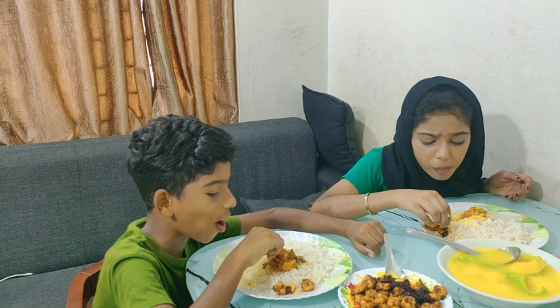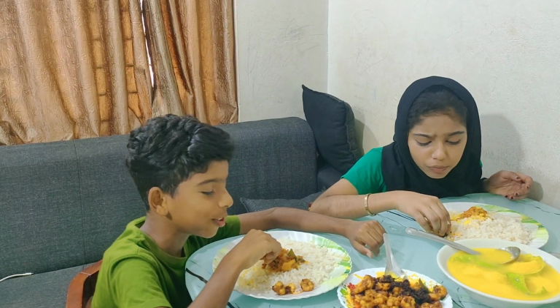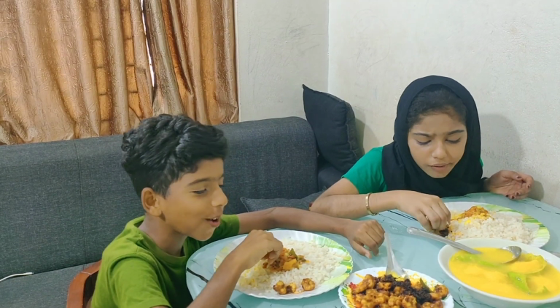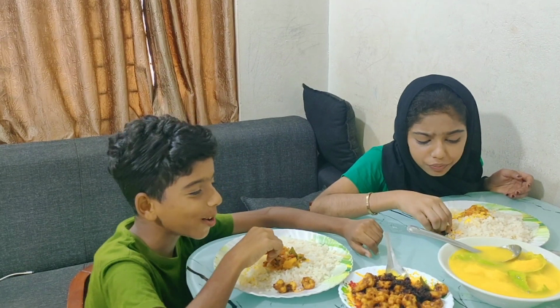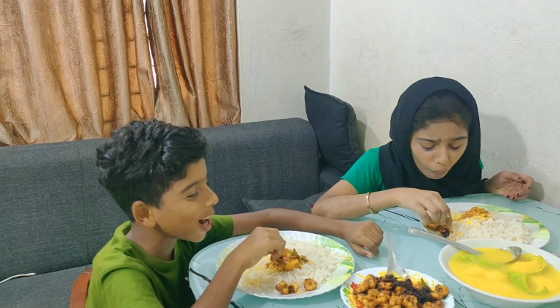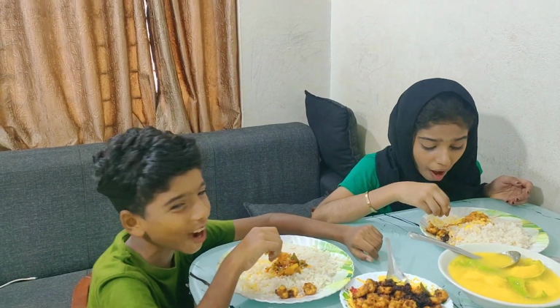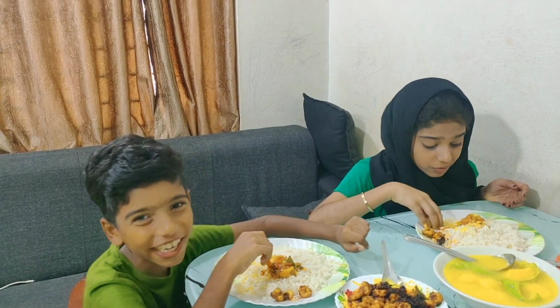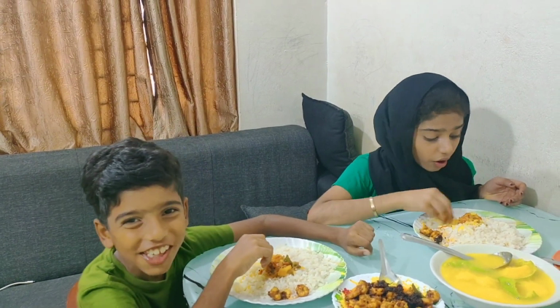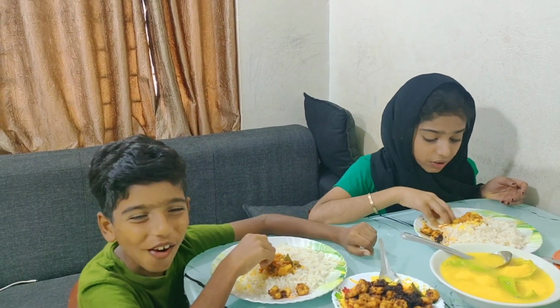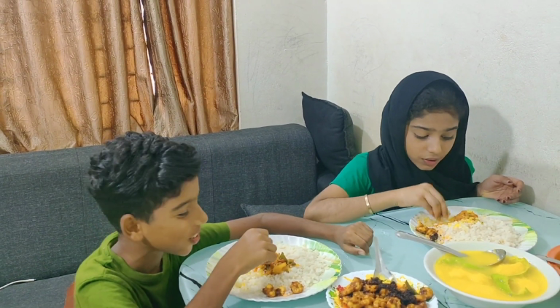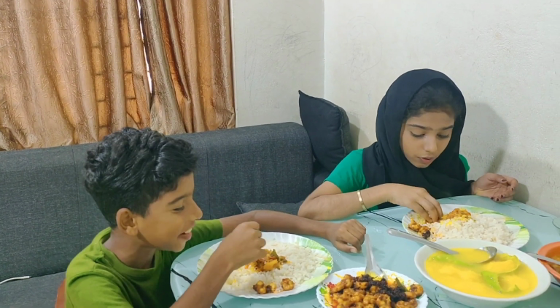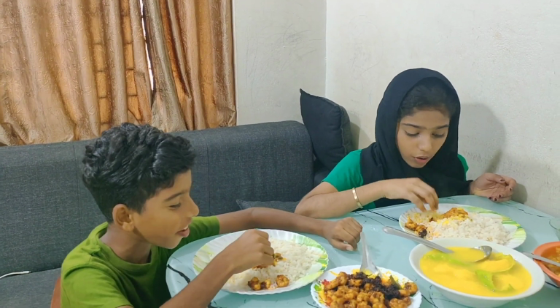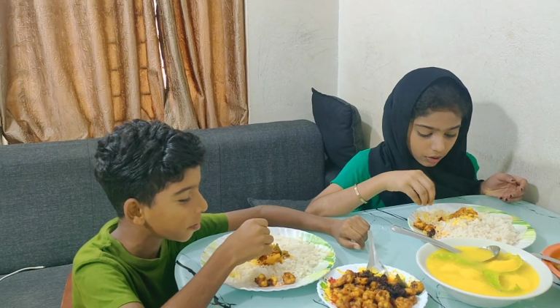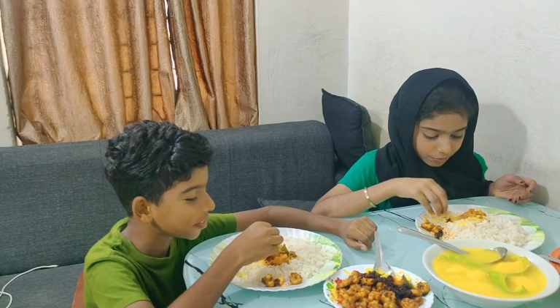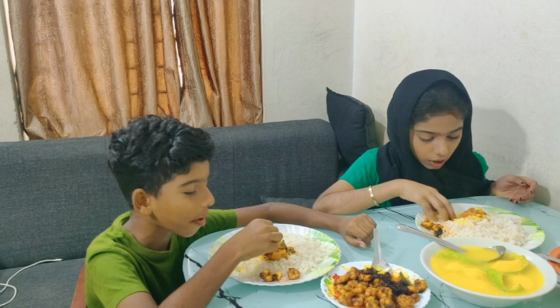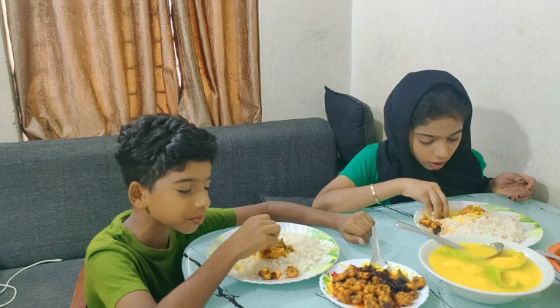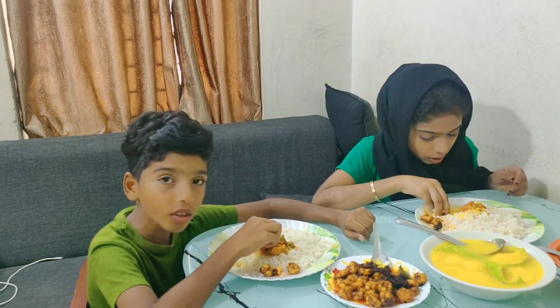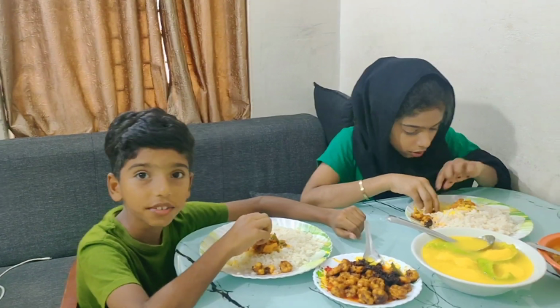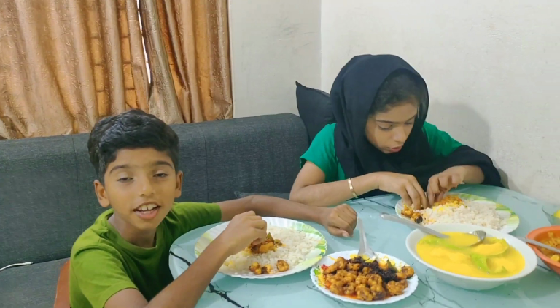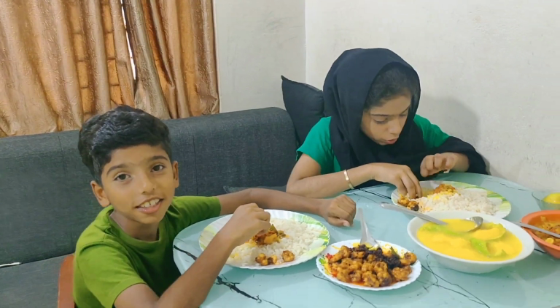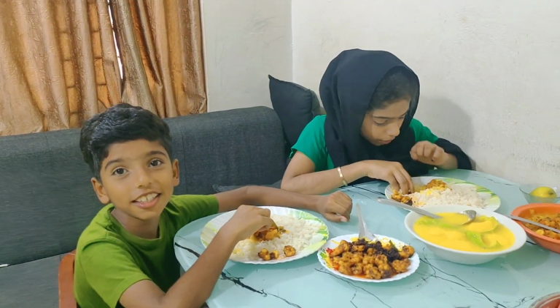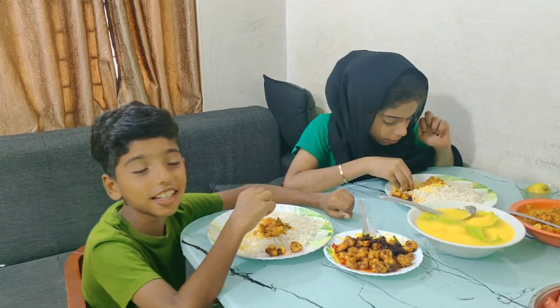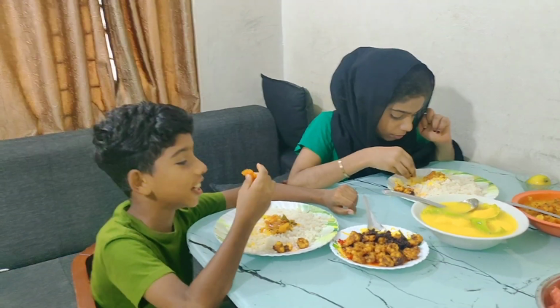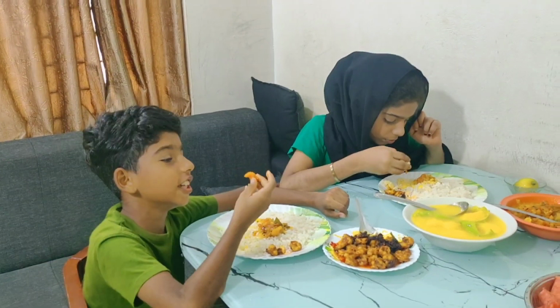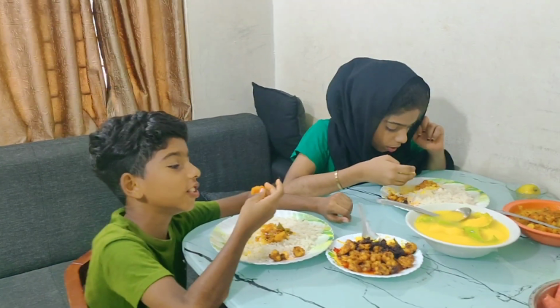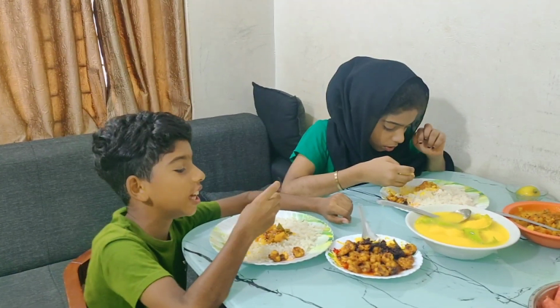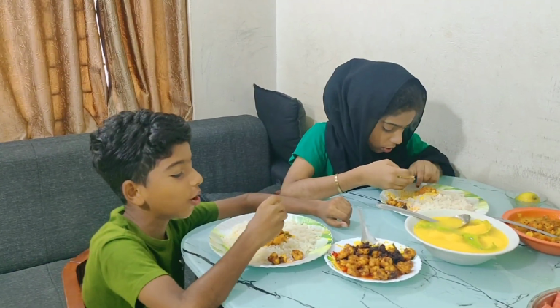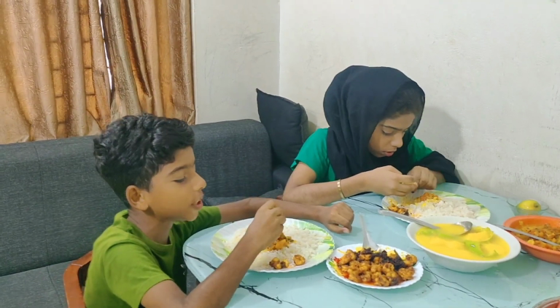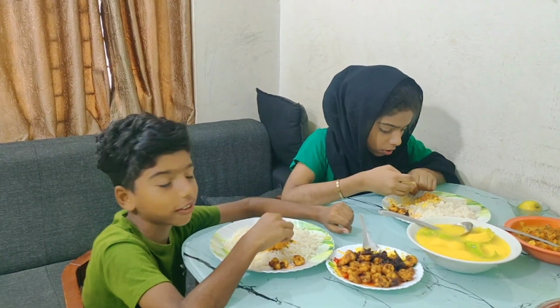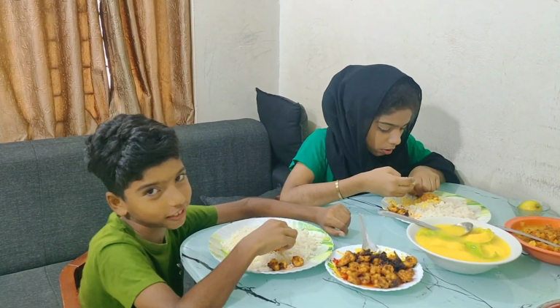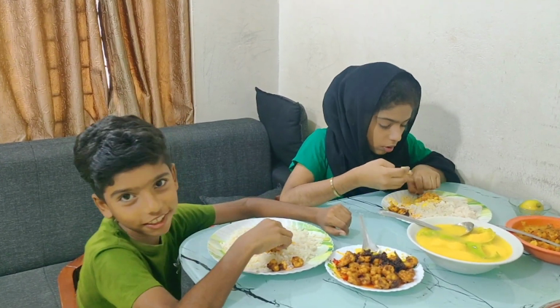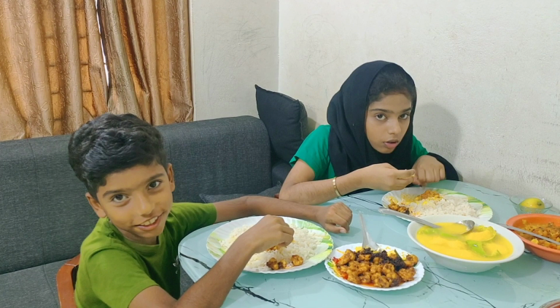Wow! I'm eating it. You have to eat it — it's really good!